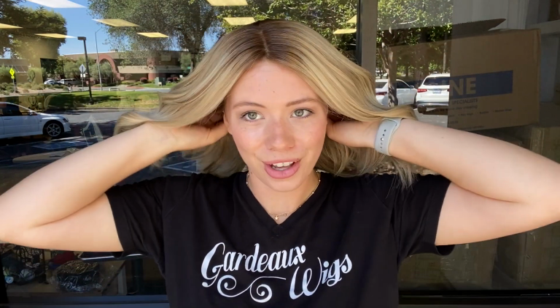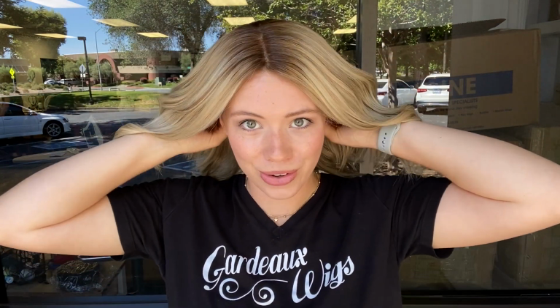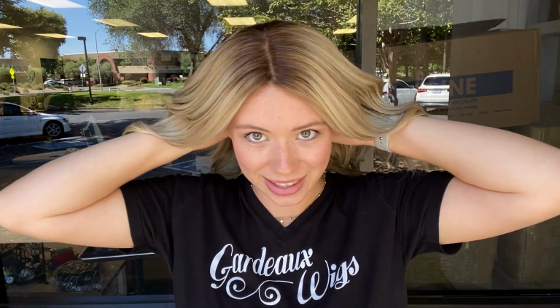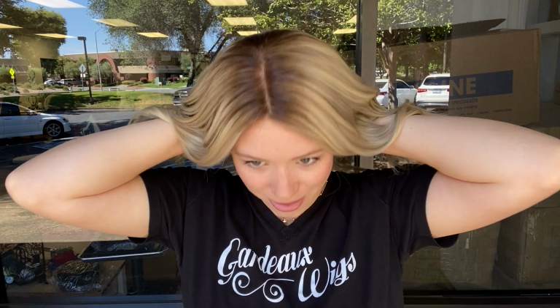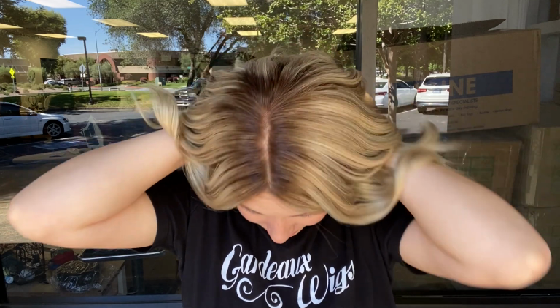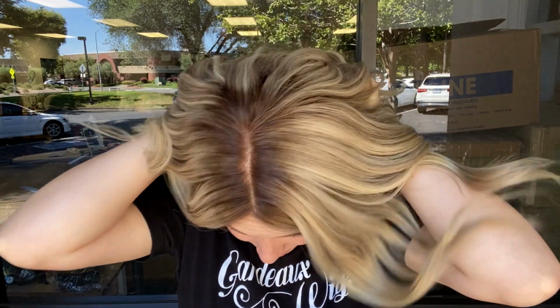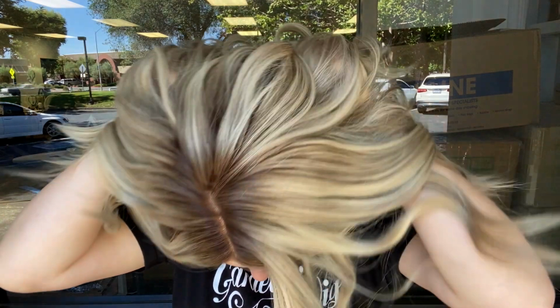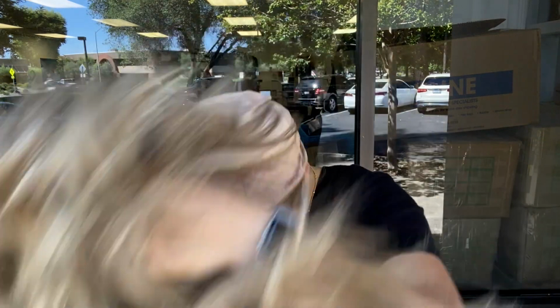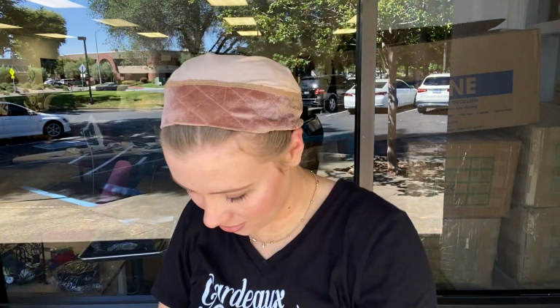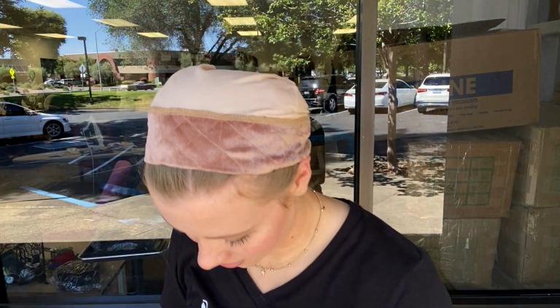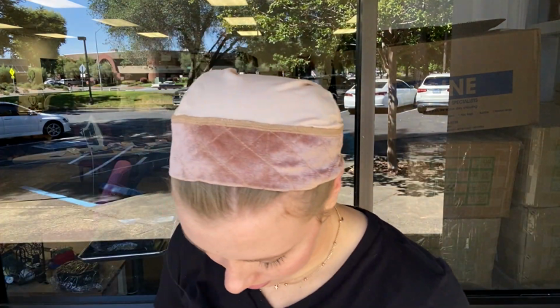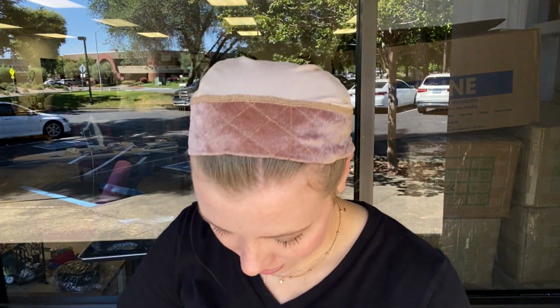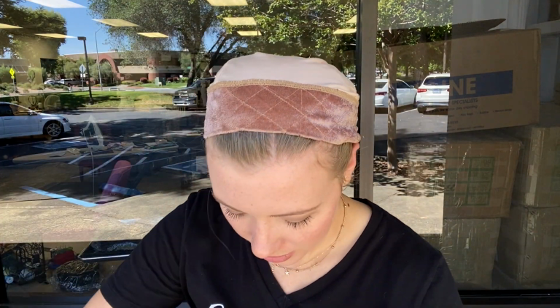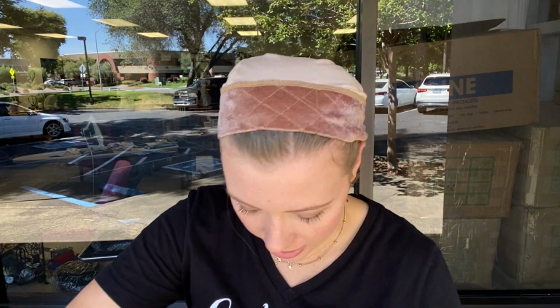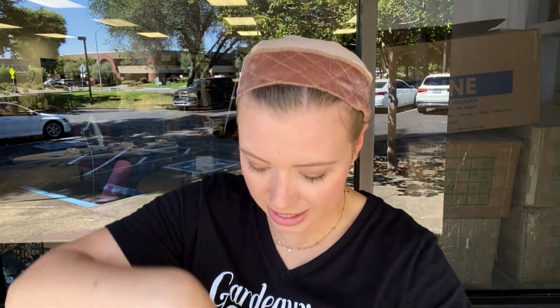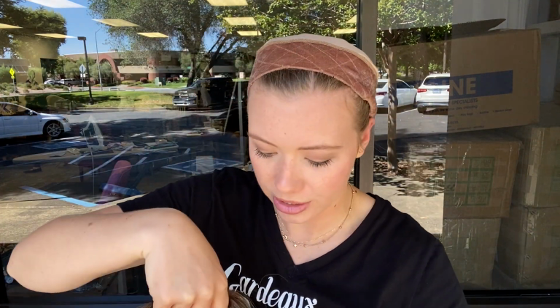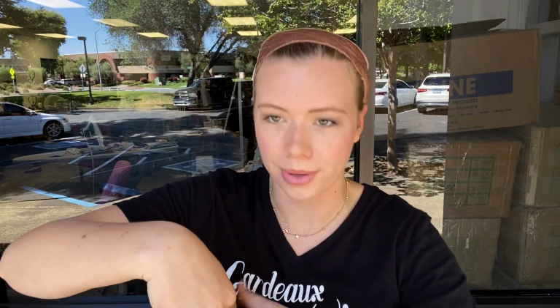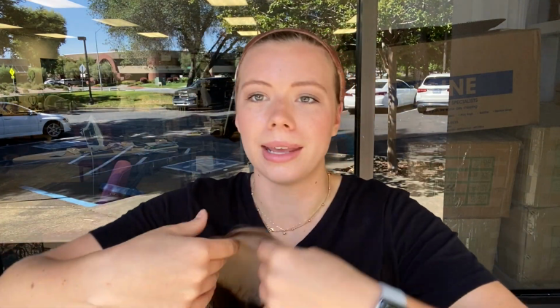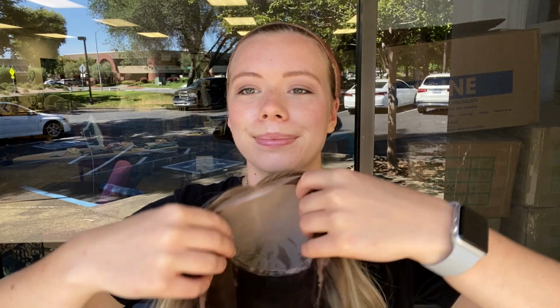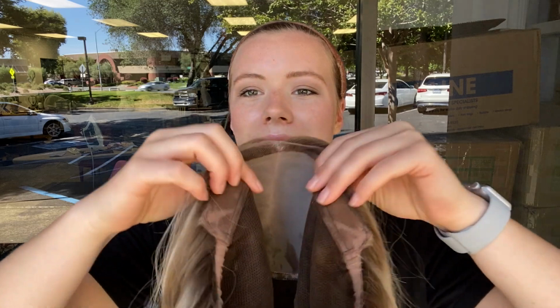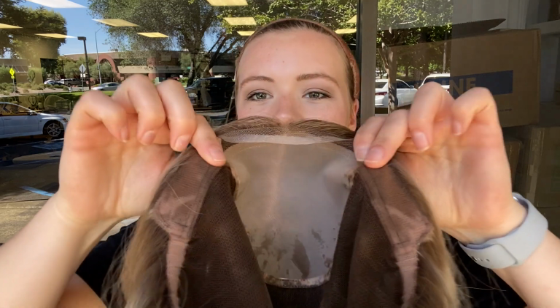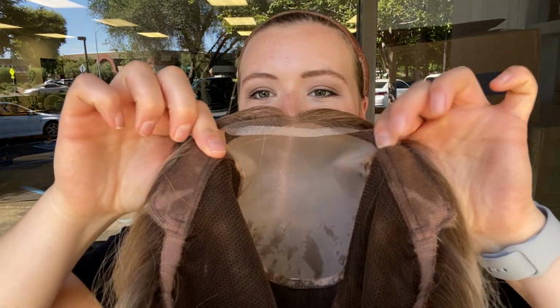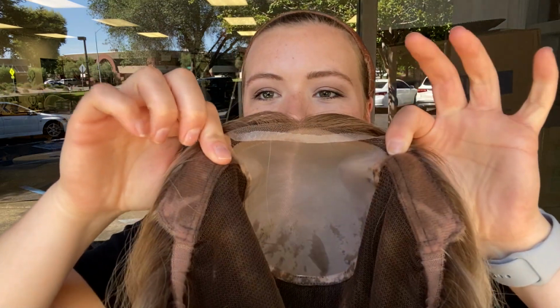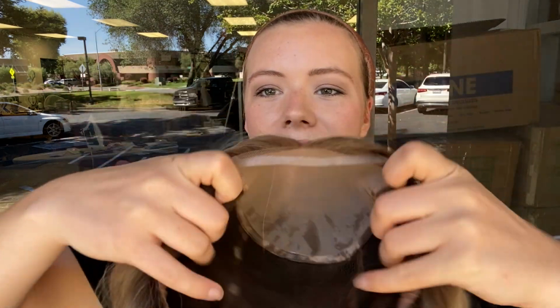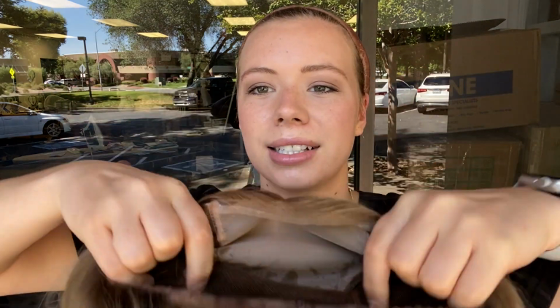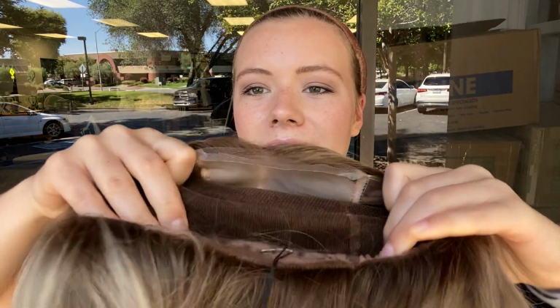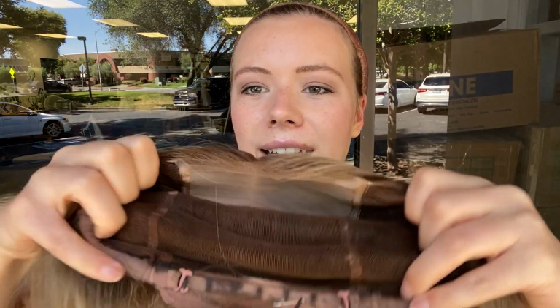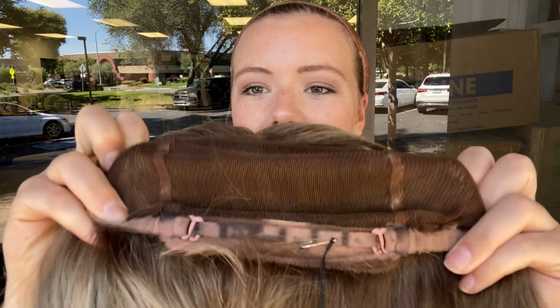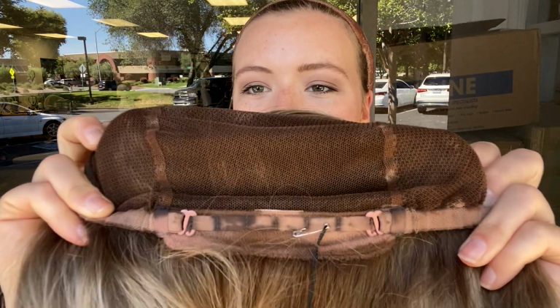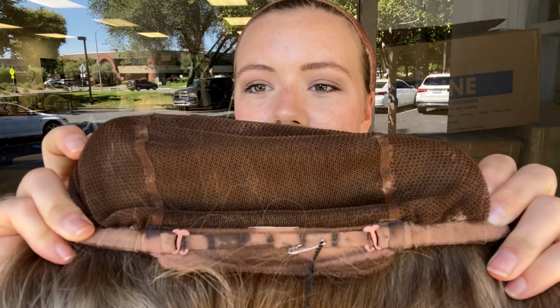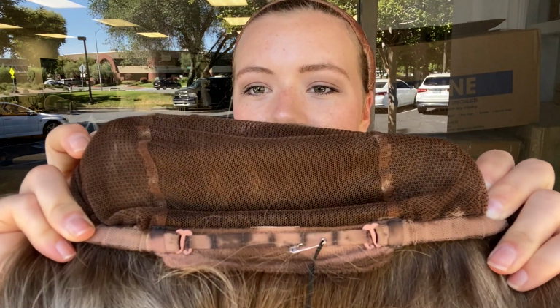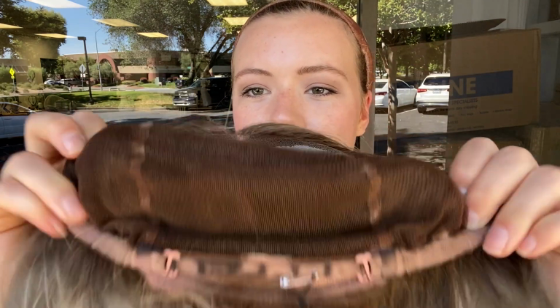I'll show you inside the cap. It's nine inches from the nape. It's got ear tabs and adjustable straps with the nape.